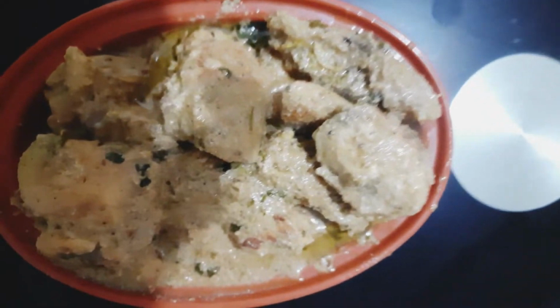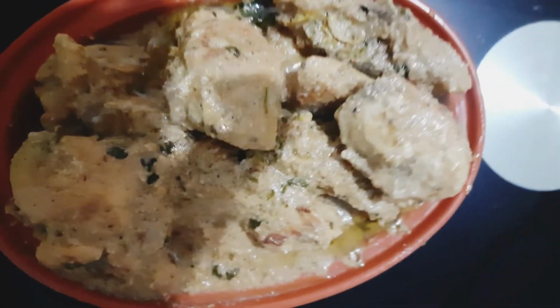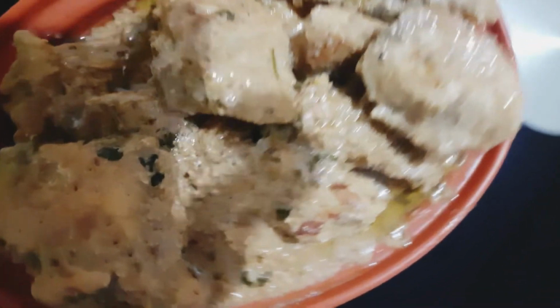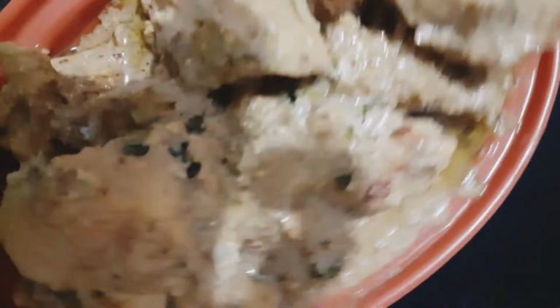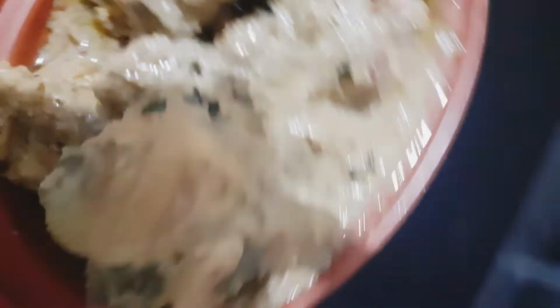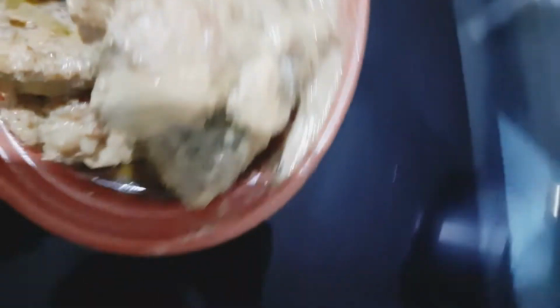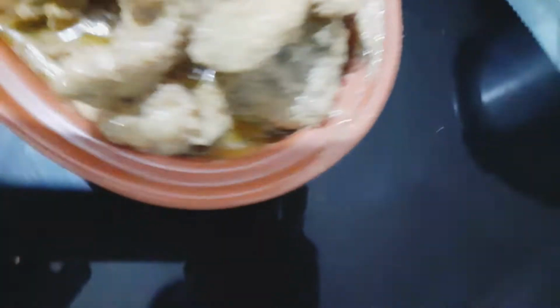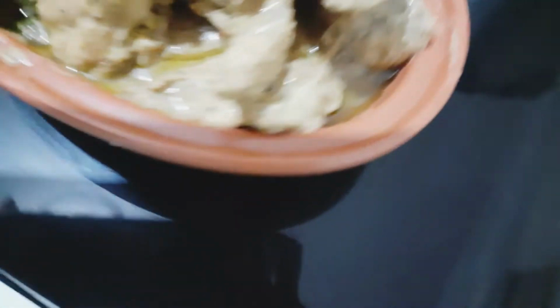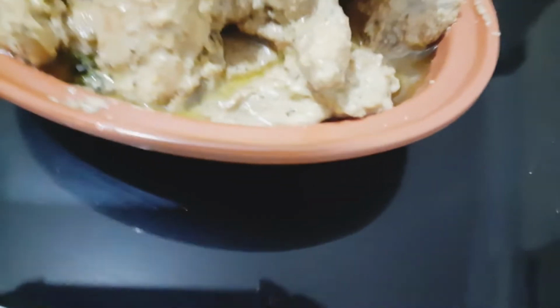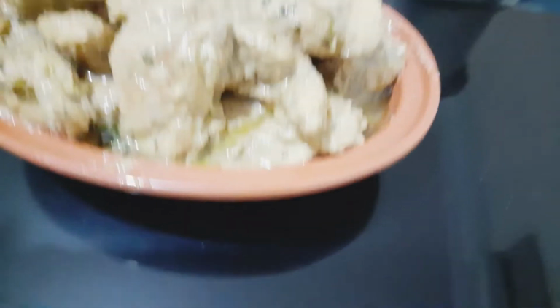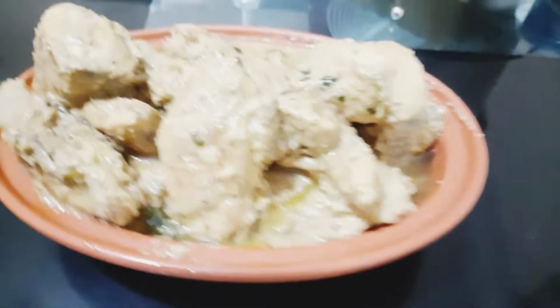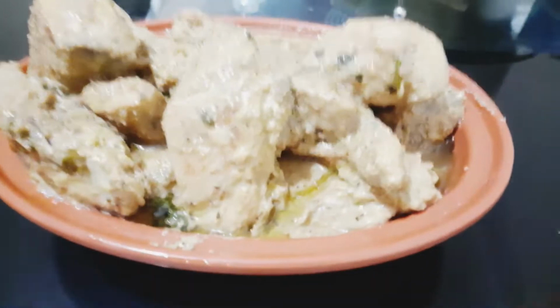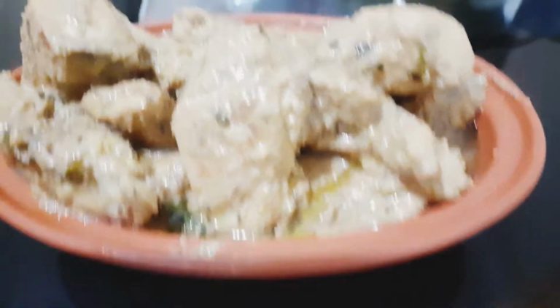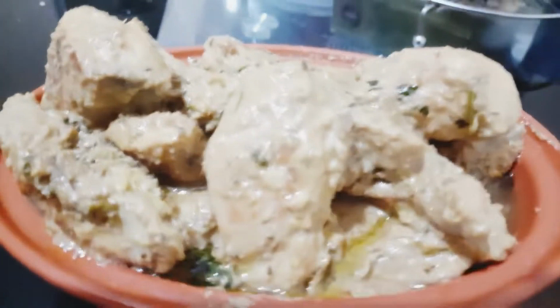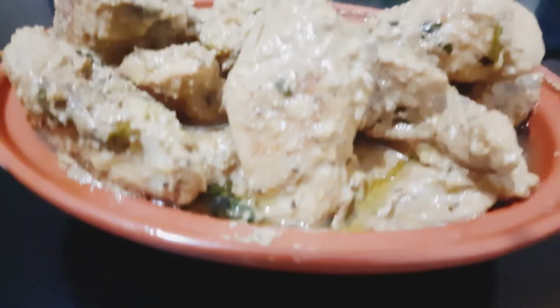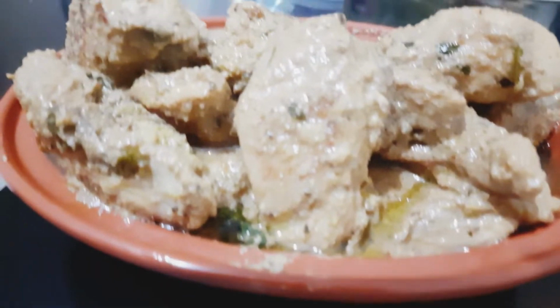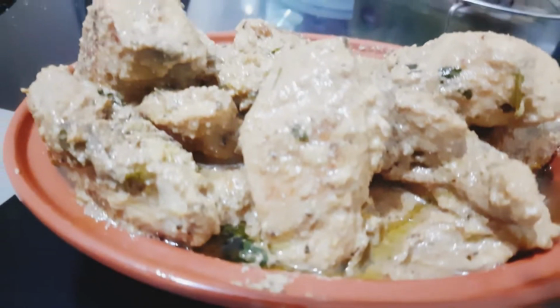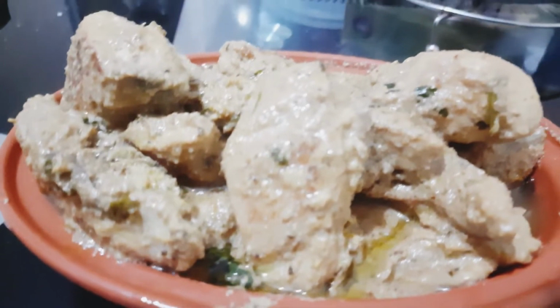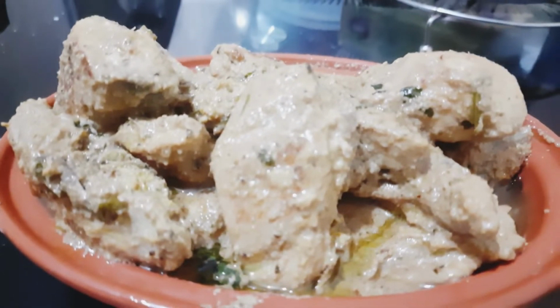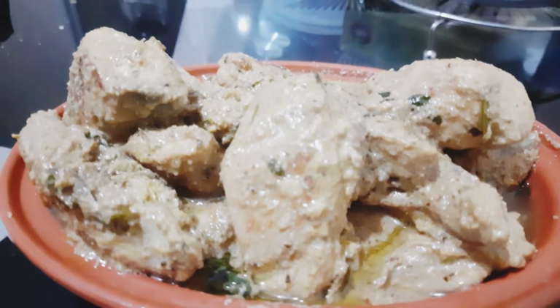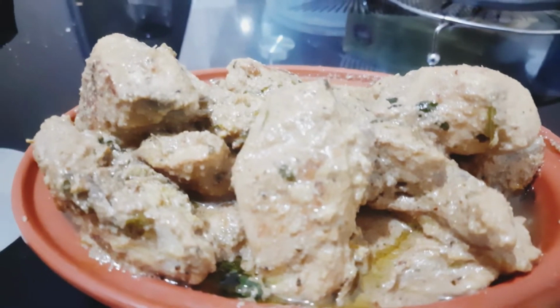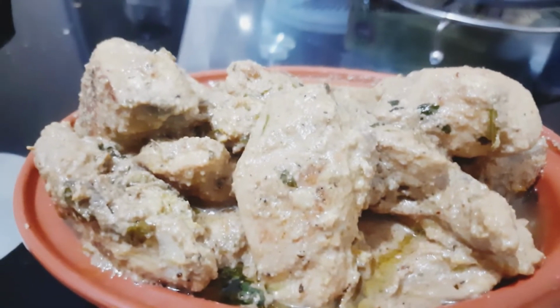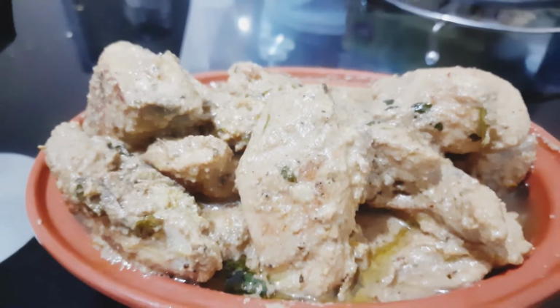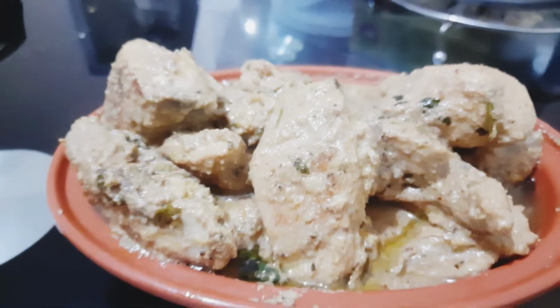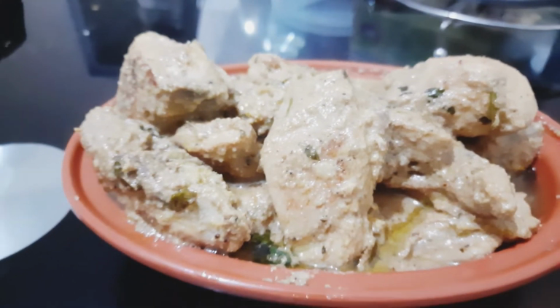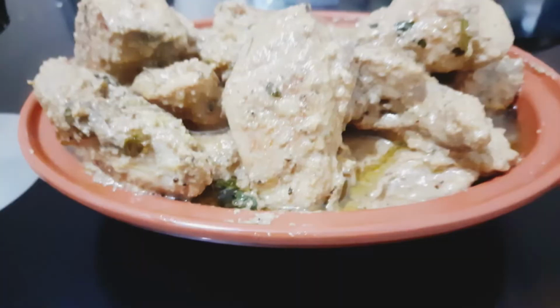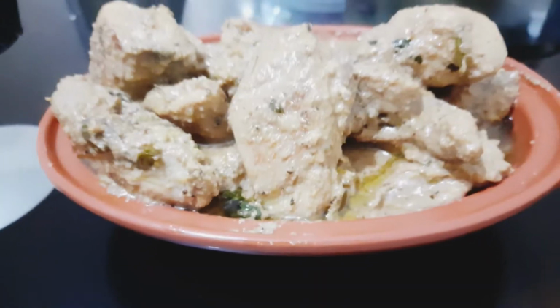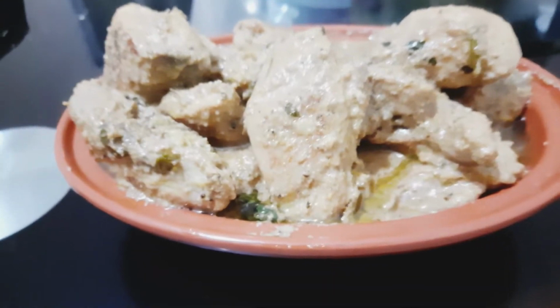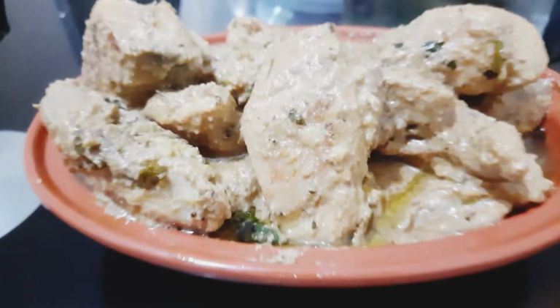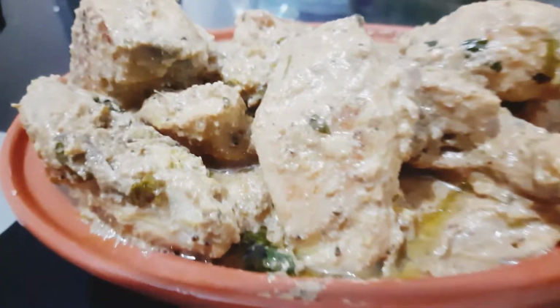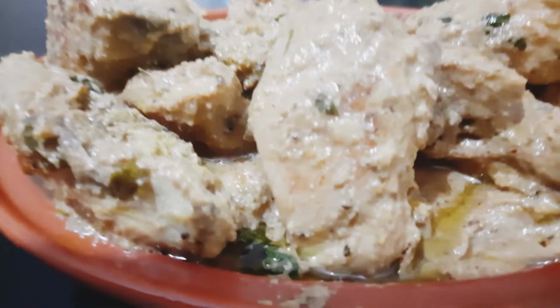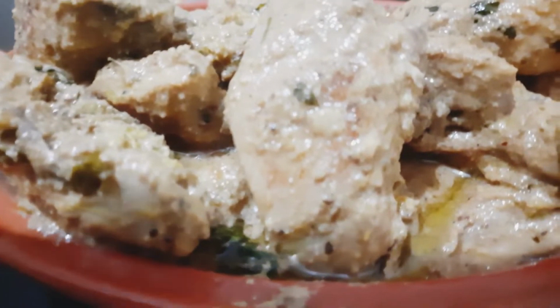Thank you for watching my channel. I'll be back with a new recipe — until then, ta ta, bye bye, see you again!